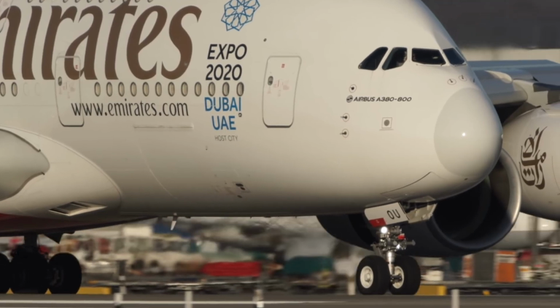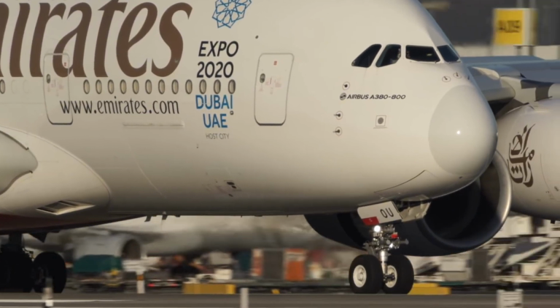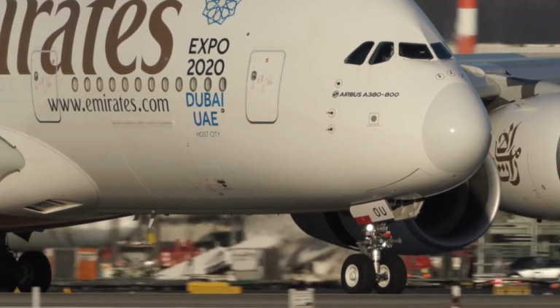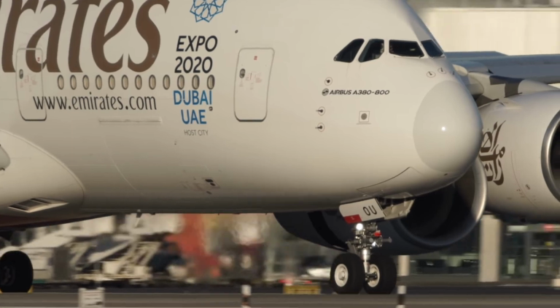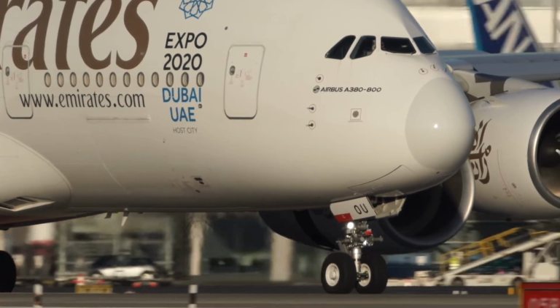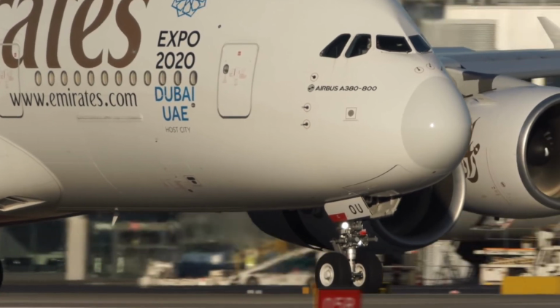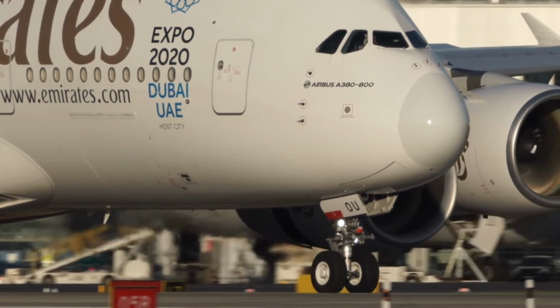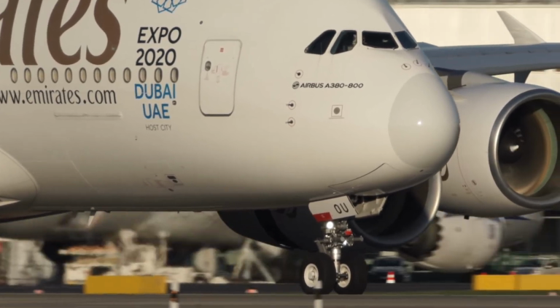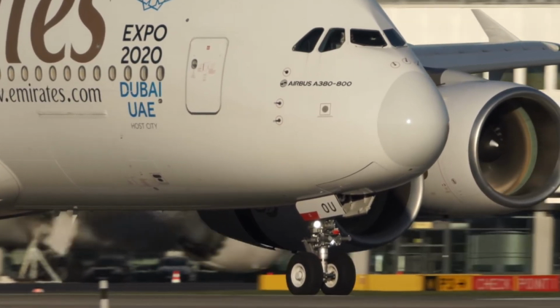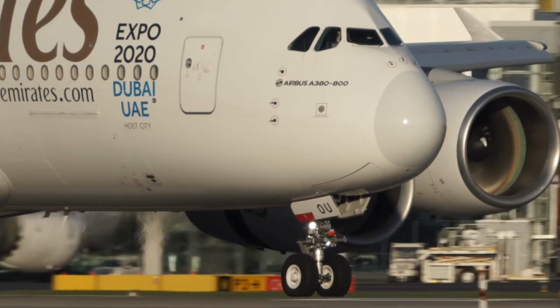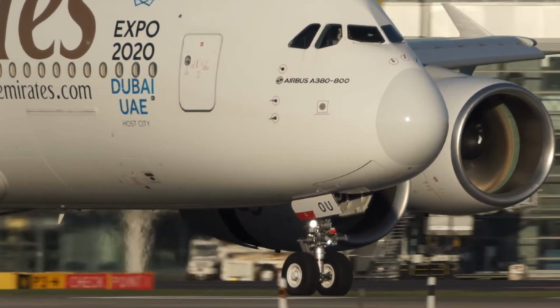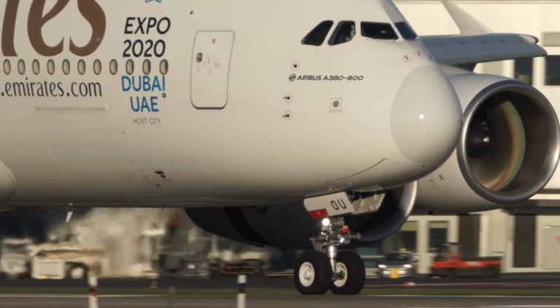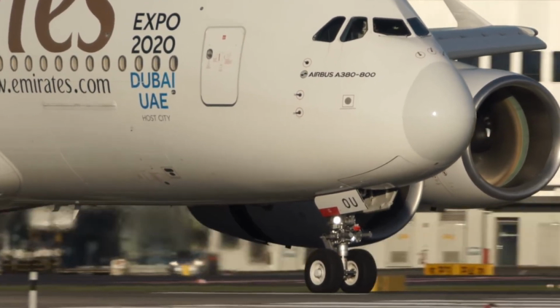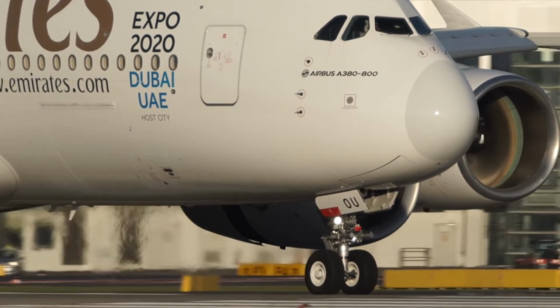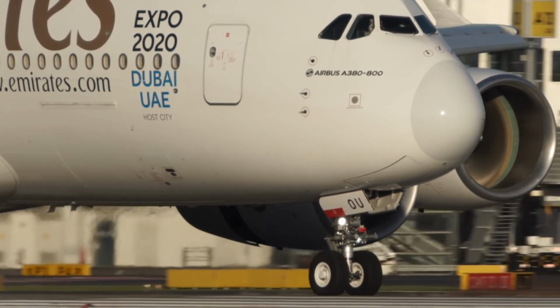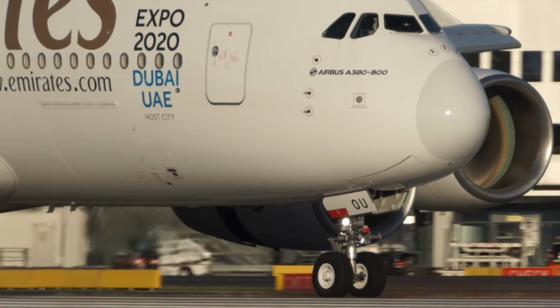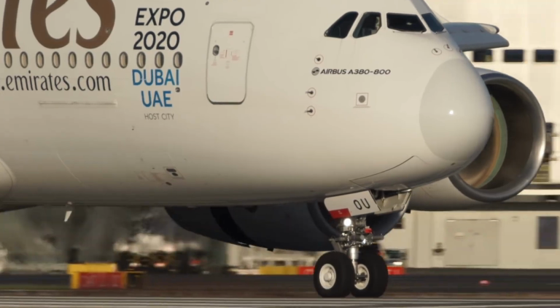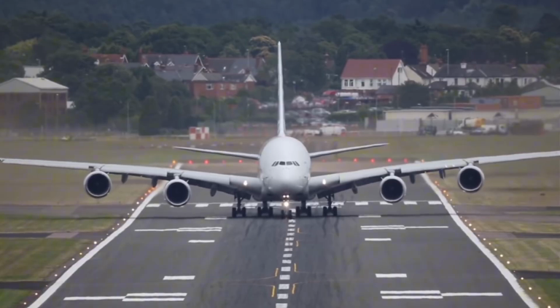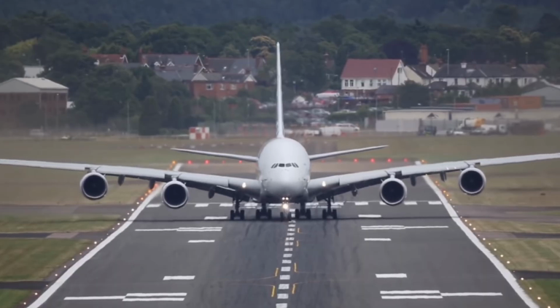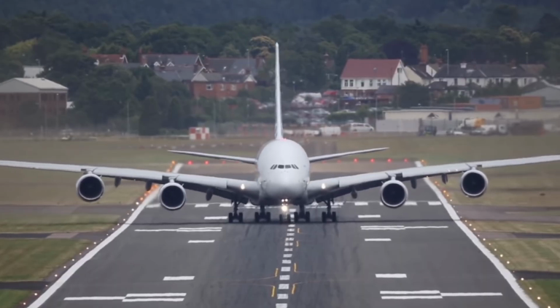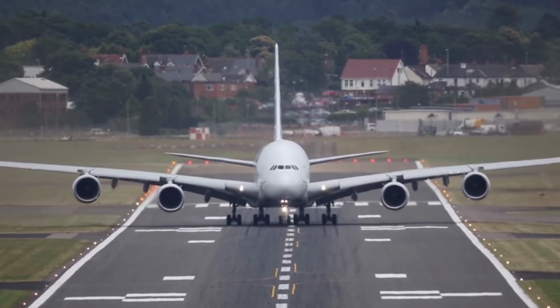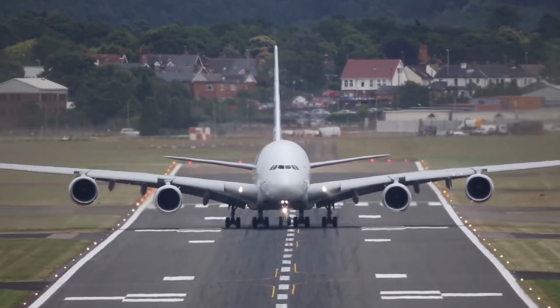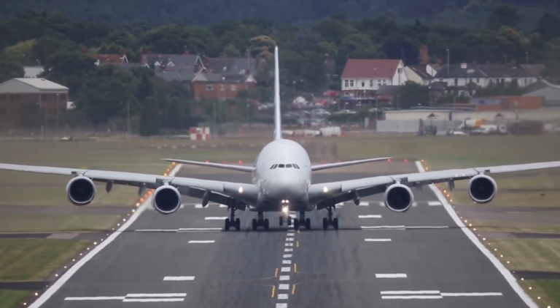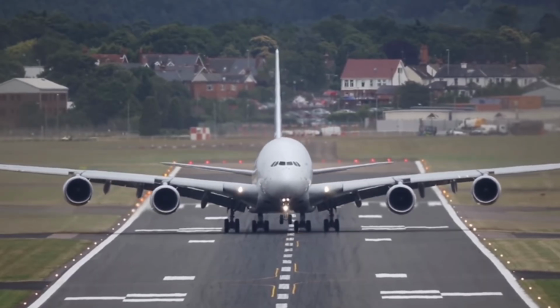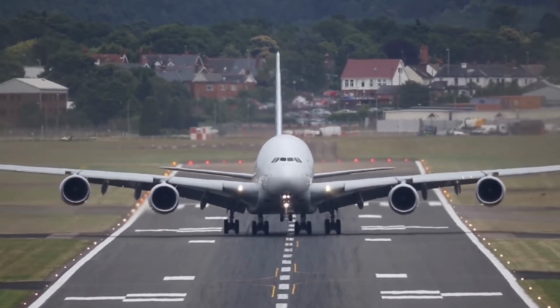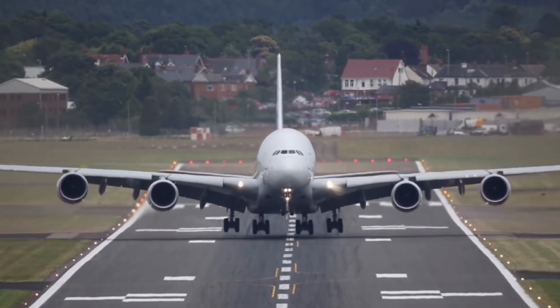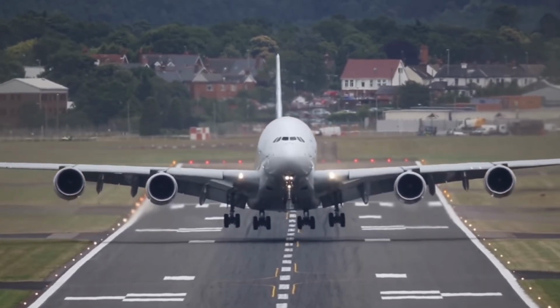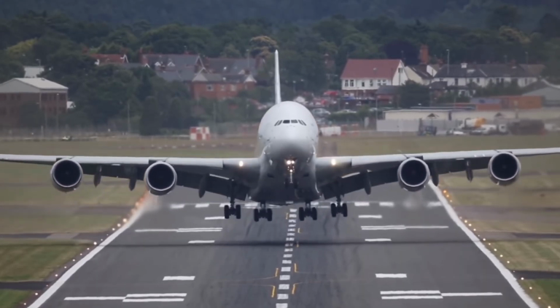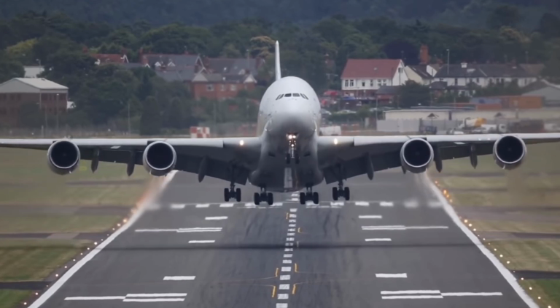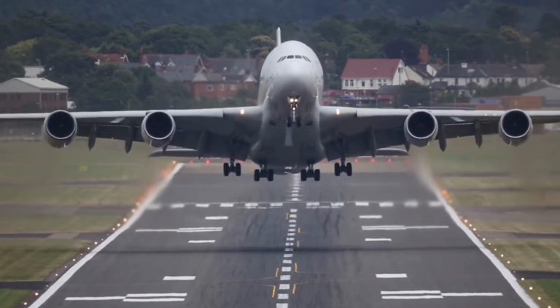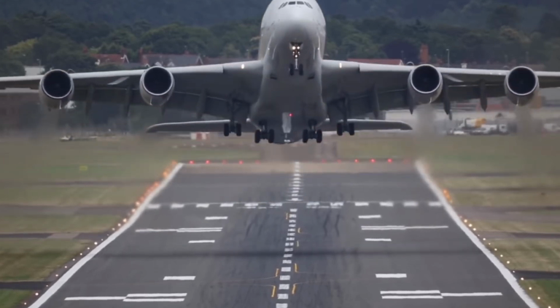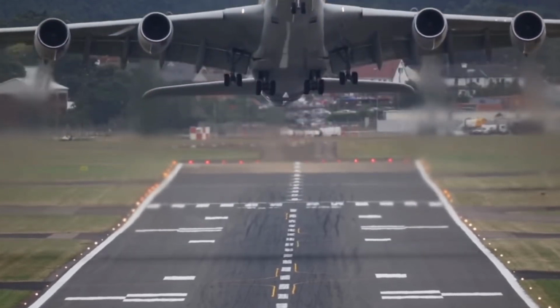During the Covid-19 pandemic, Teruel became a crucial hub with over a hundred planes parked there at its peak. This facility now plays a vital role in transforming these retired aircraft into valuable resources for the aviation industry.